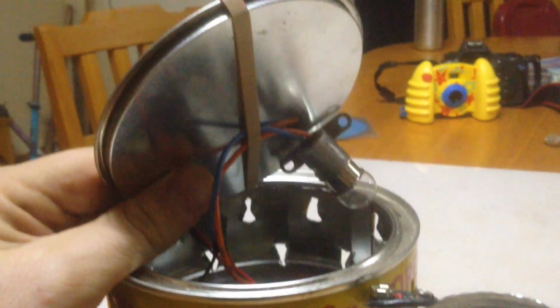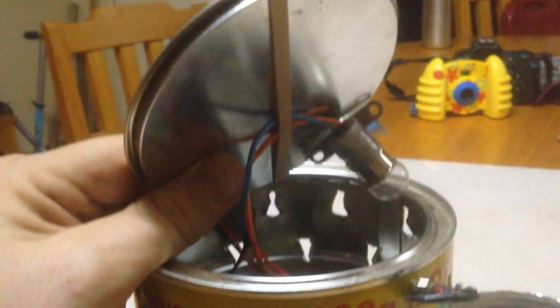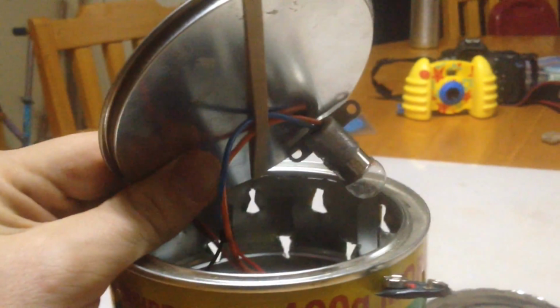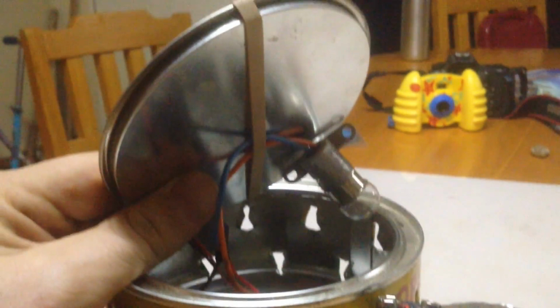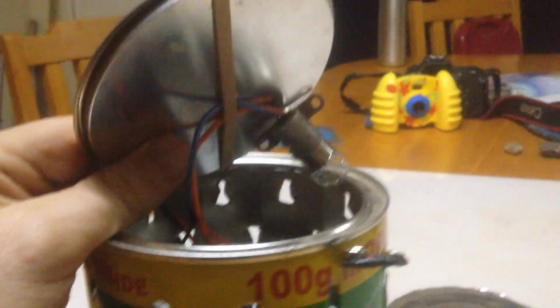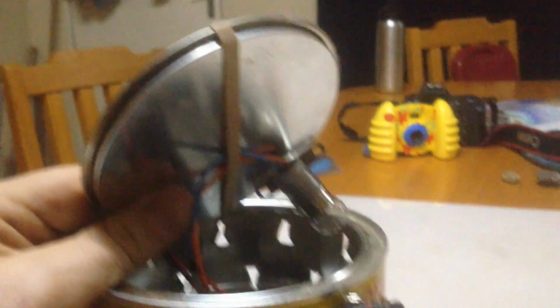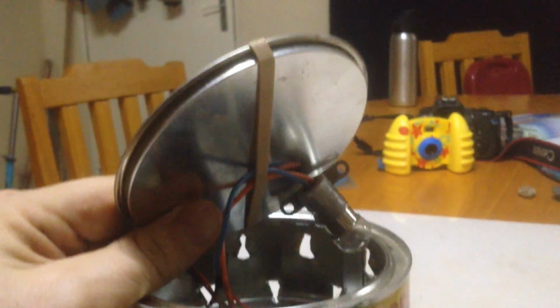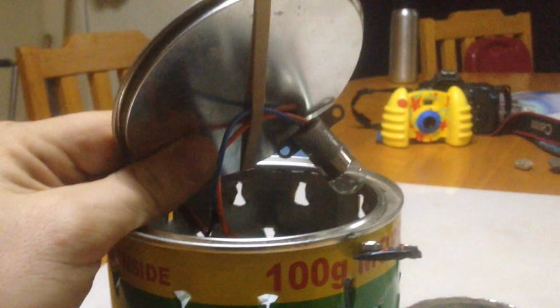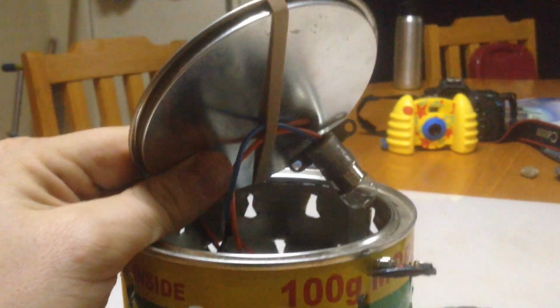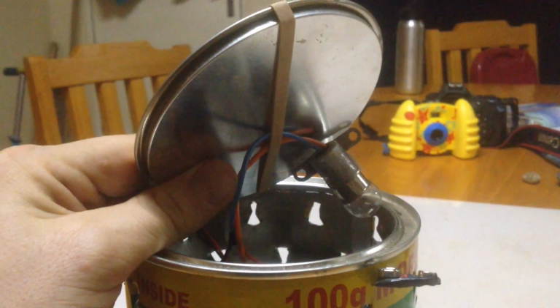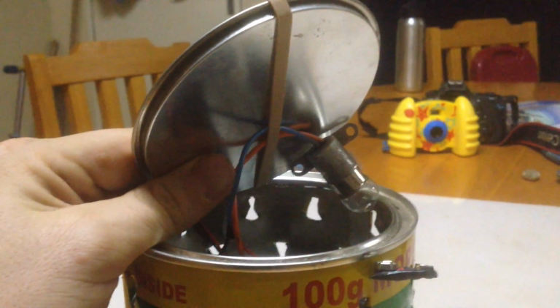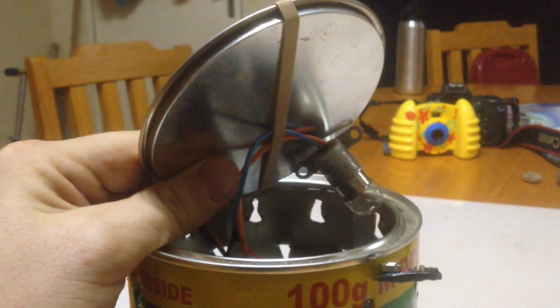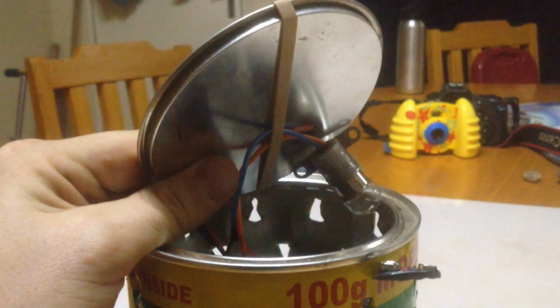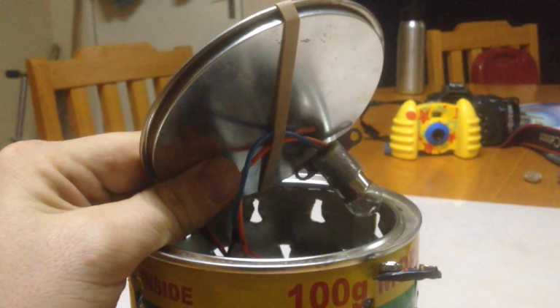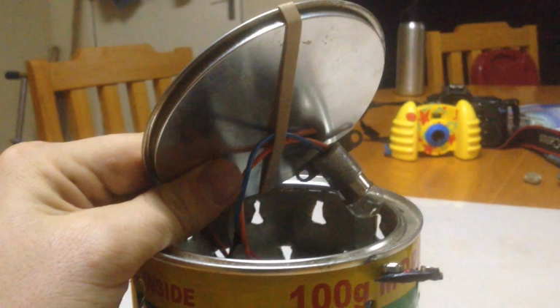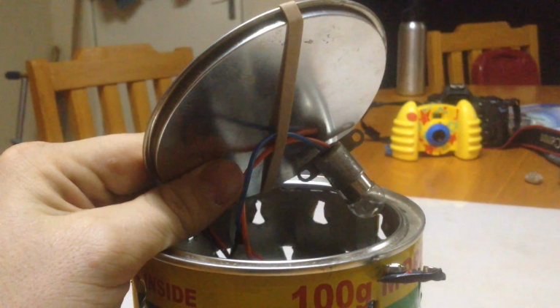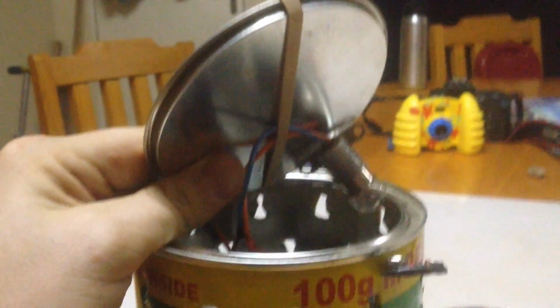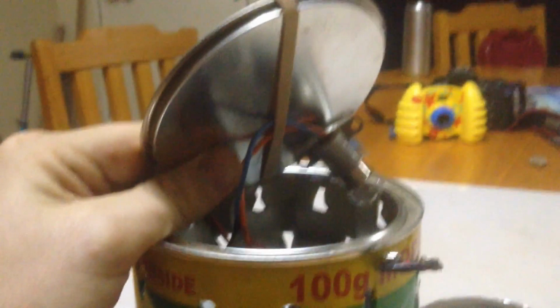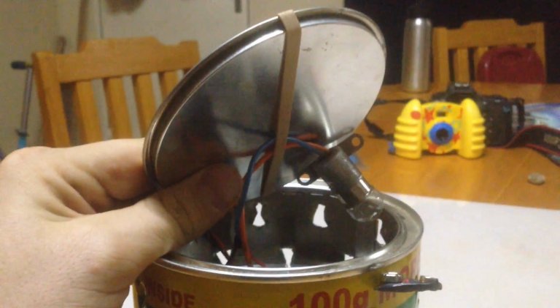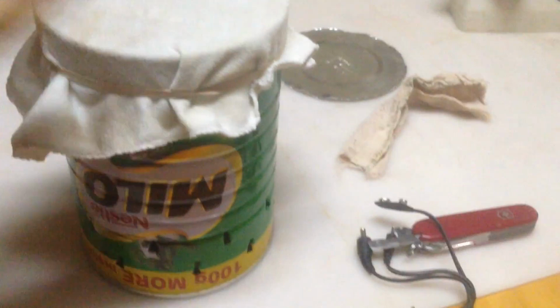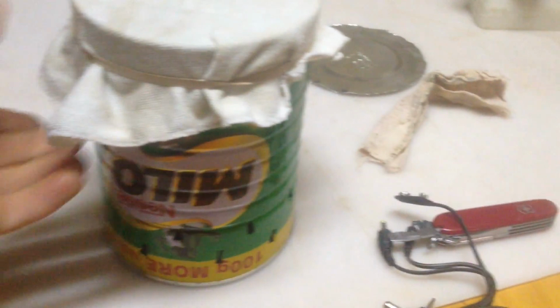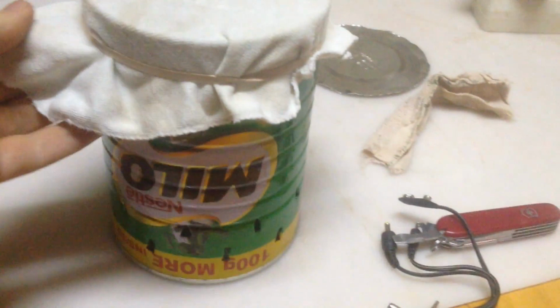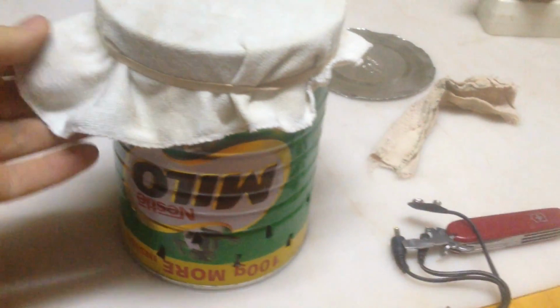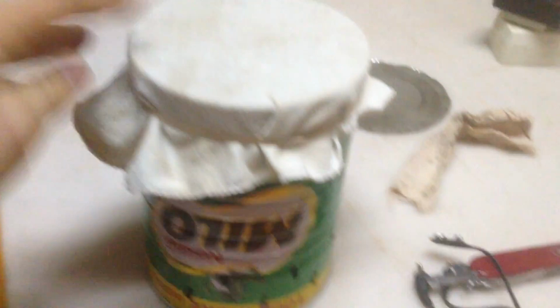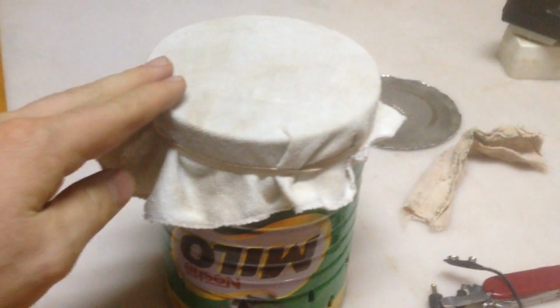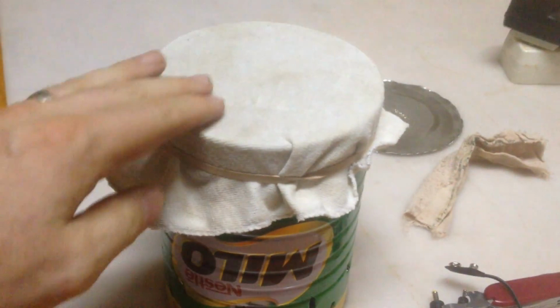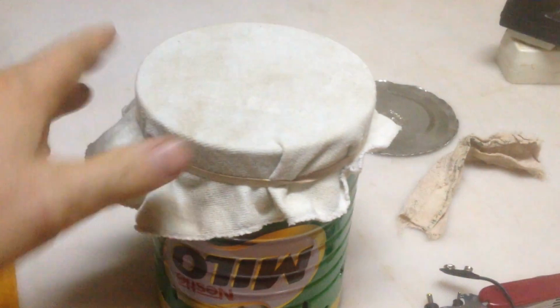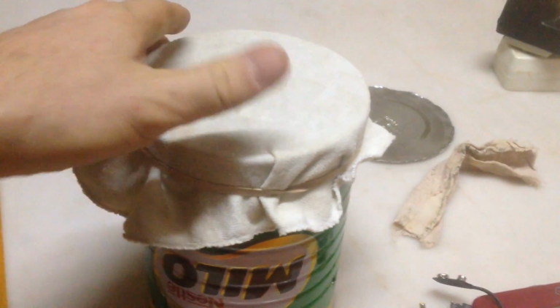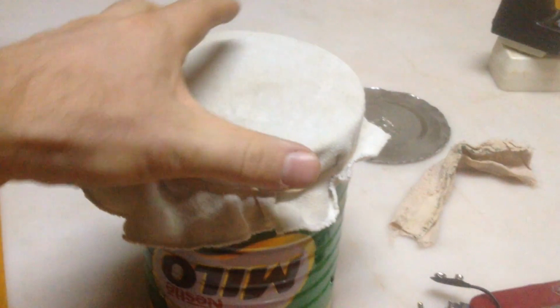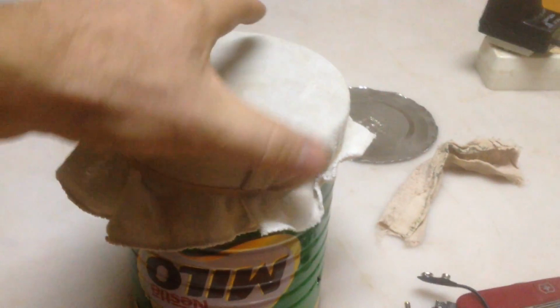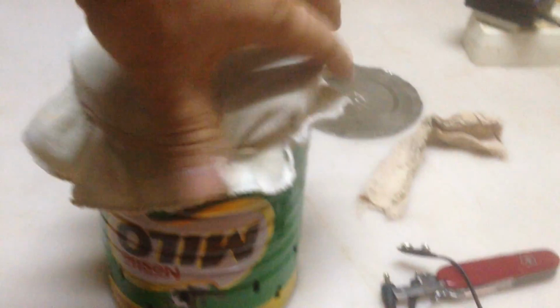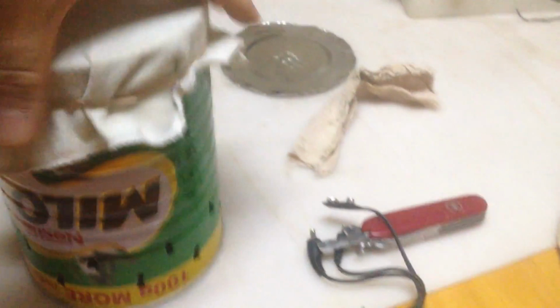Now the last step is to attach the light to the top of the lid. I chose an elastic band, but that'll depend a little bit on your can and how you want to attach it on top. Then attach a piece of fabric on the bottom with an elastic band.